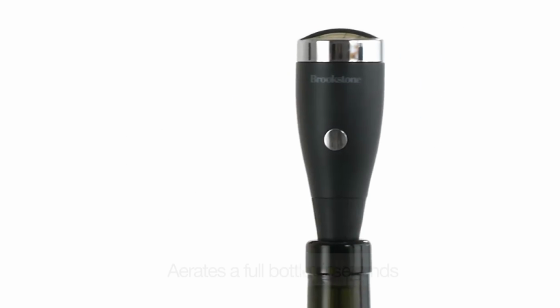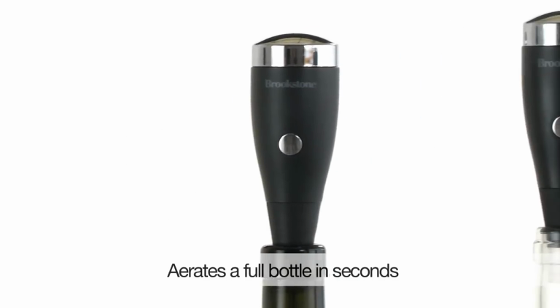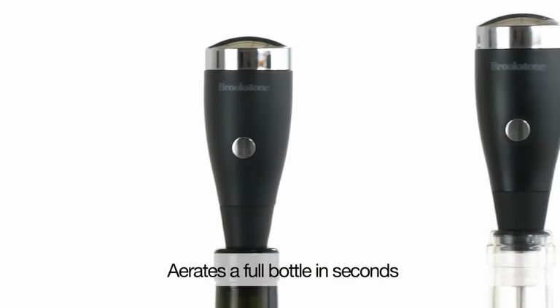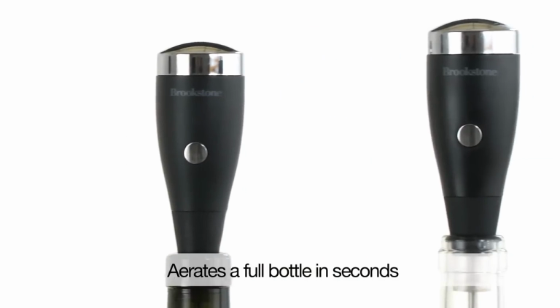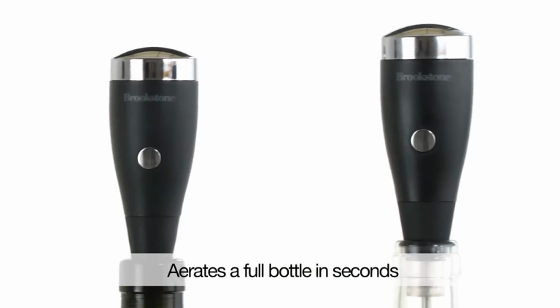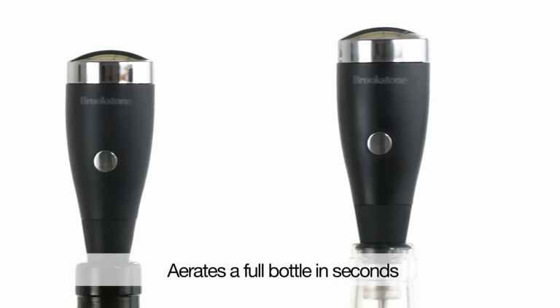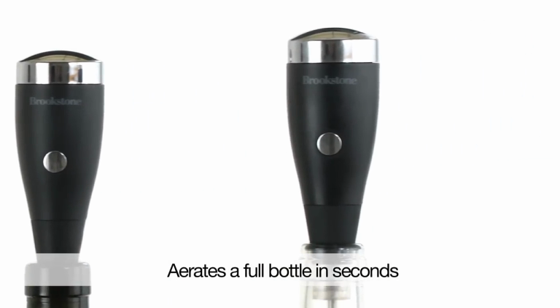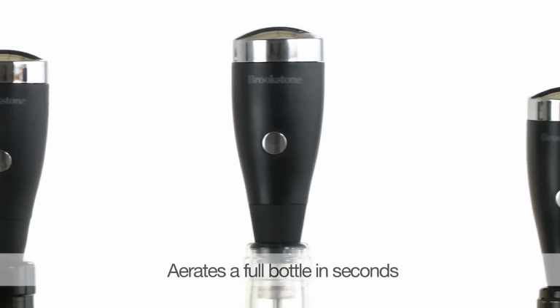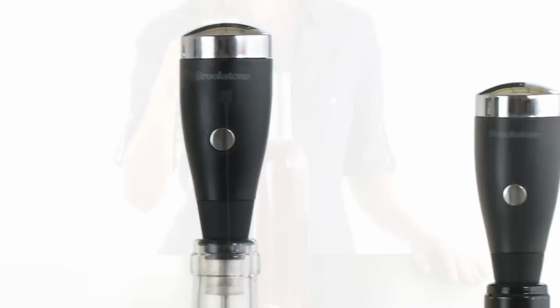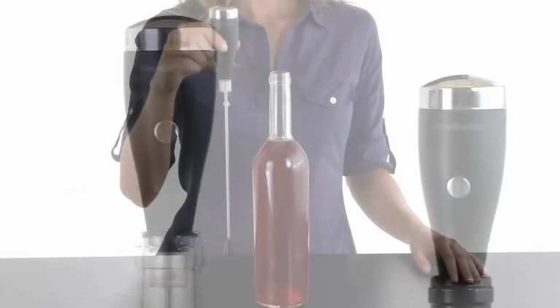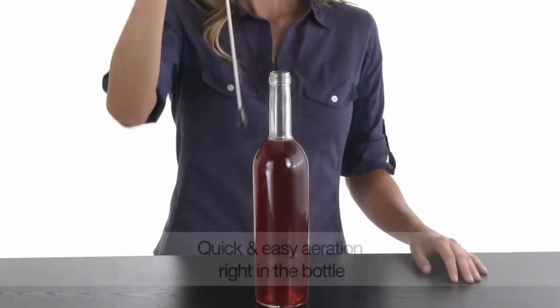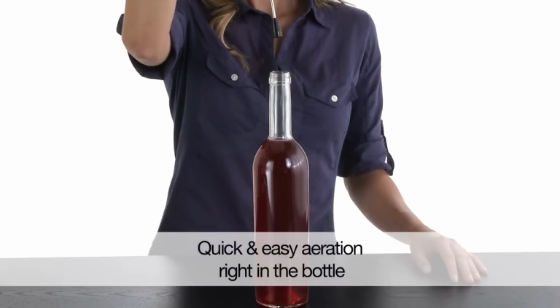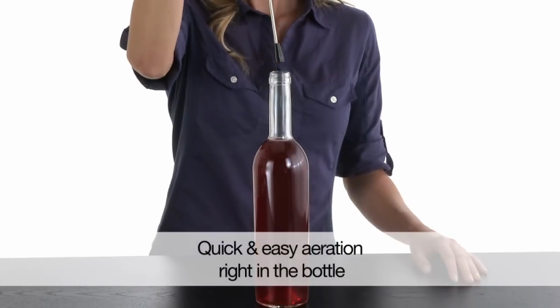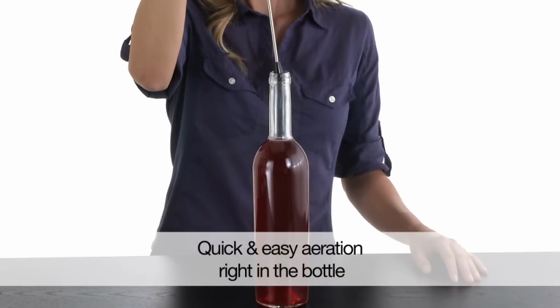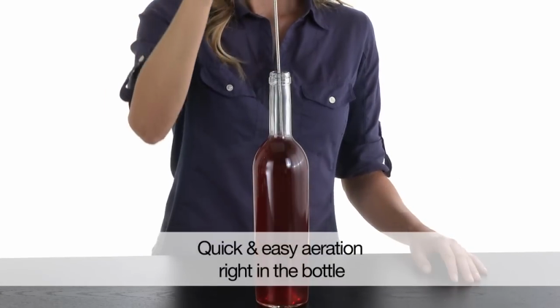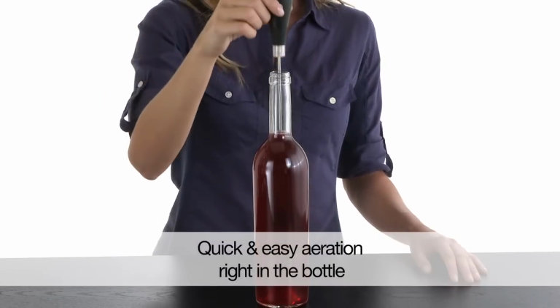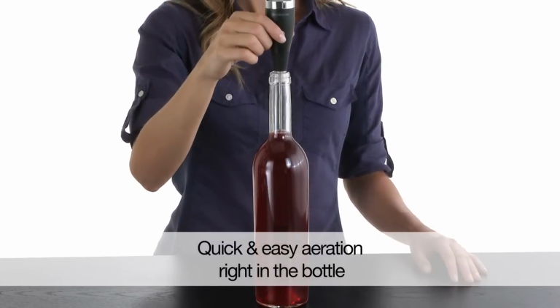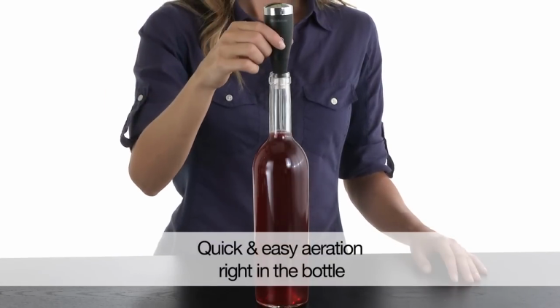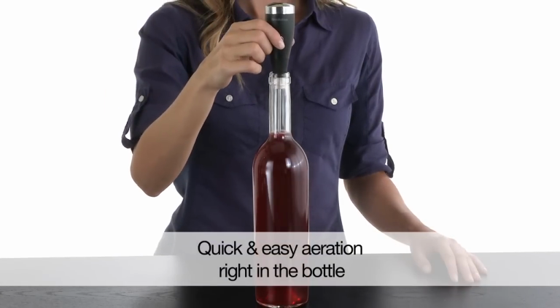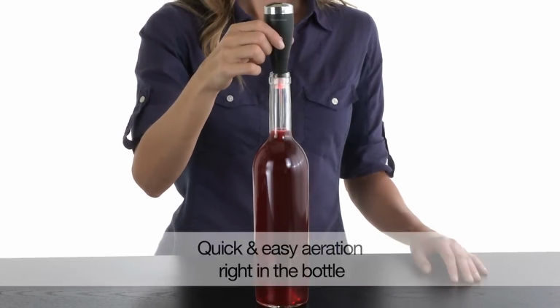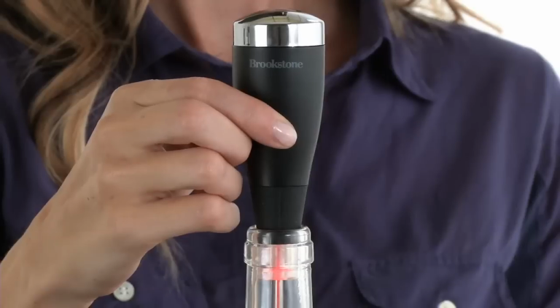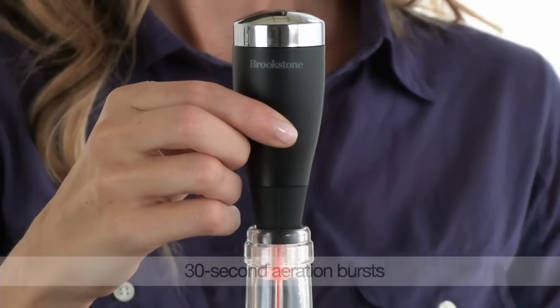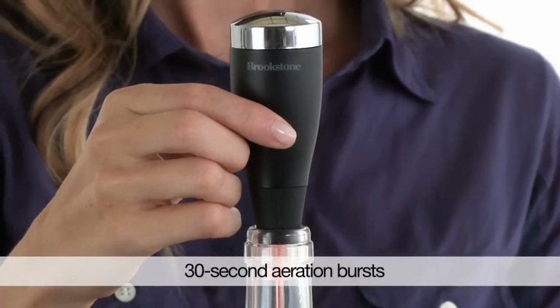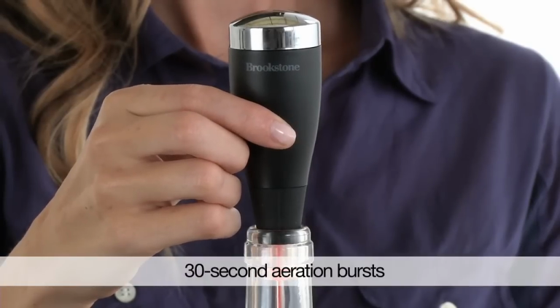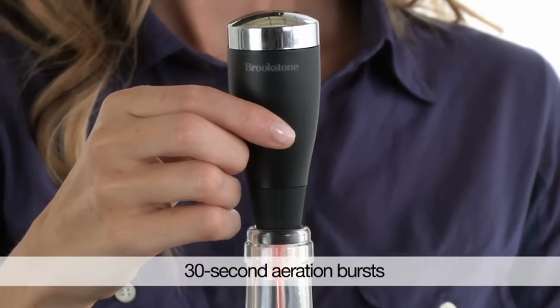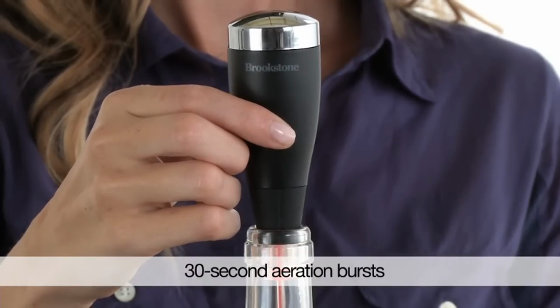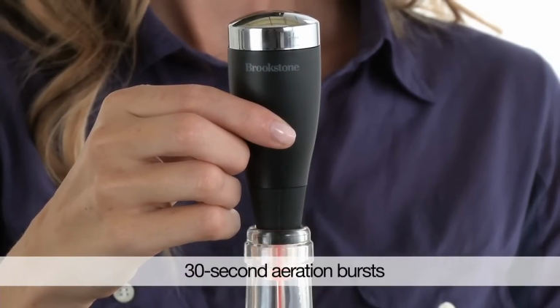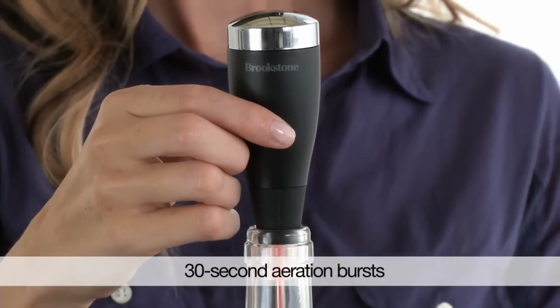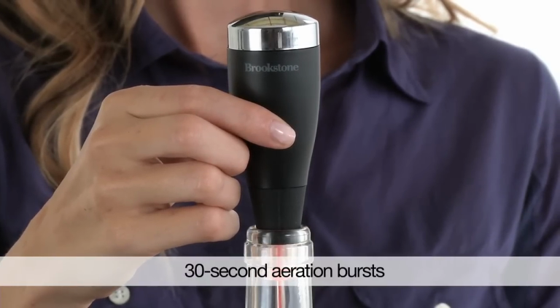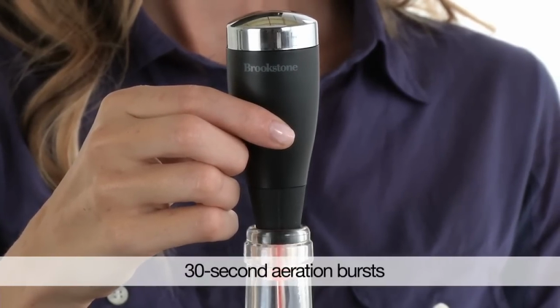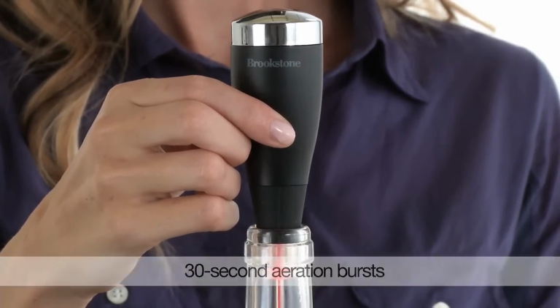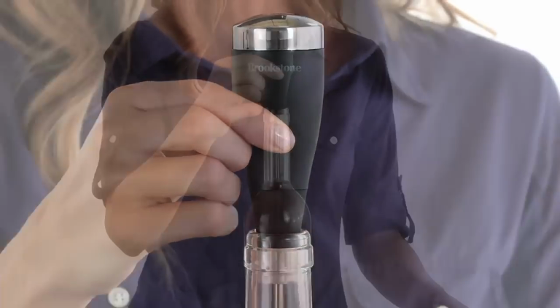Our innovative device aerates a full bottle of wine in seconds. Just insert it into an open bottle and press the button. The aeration process enhances the flavor of any wine, bringing out the full flavor and bouquet.